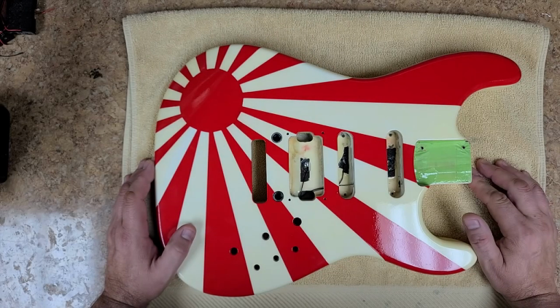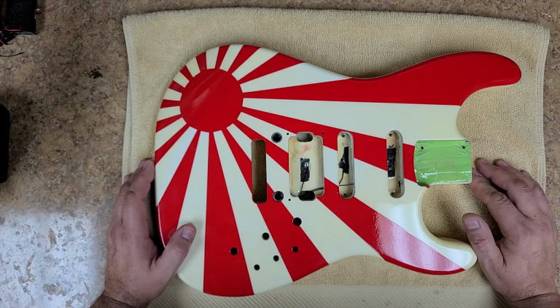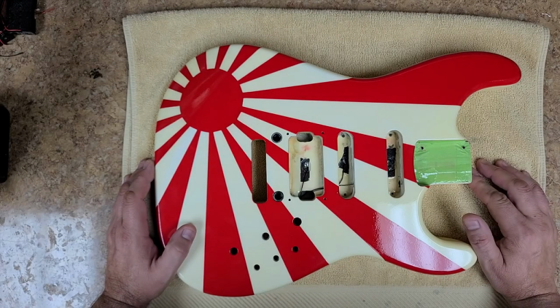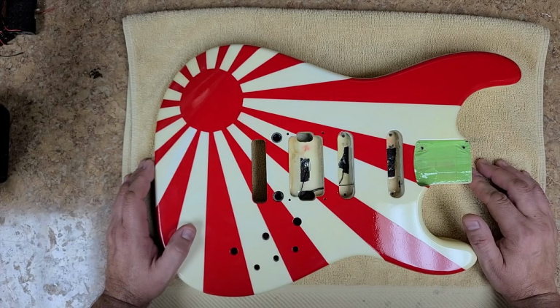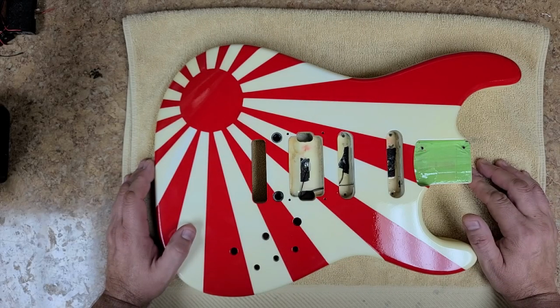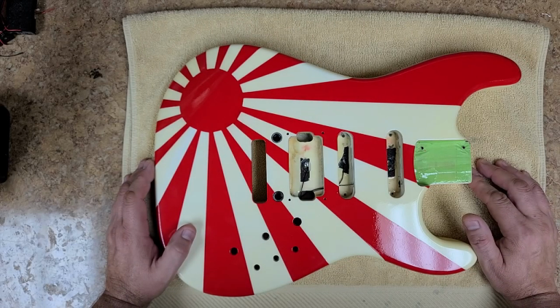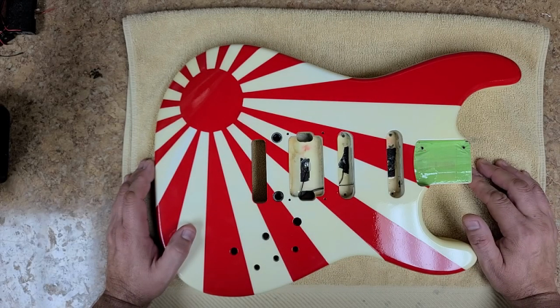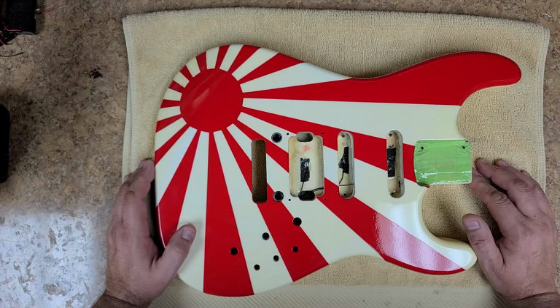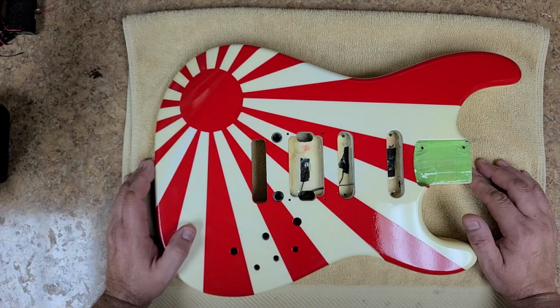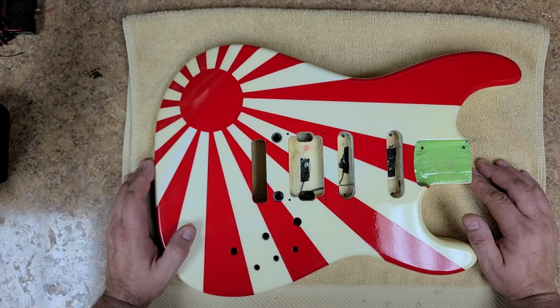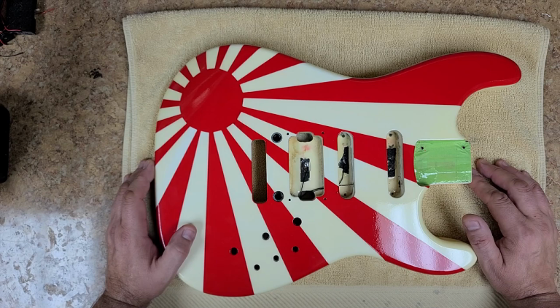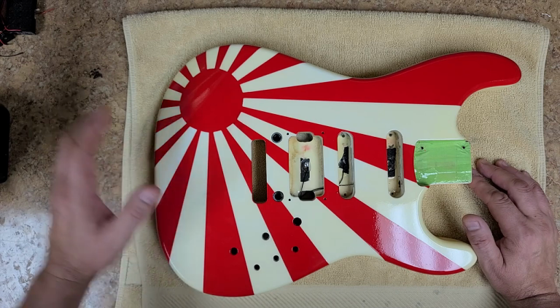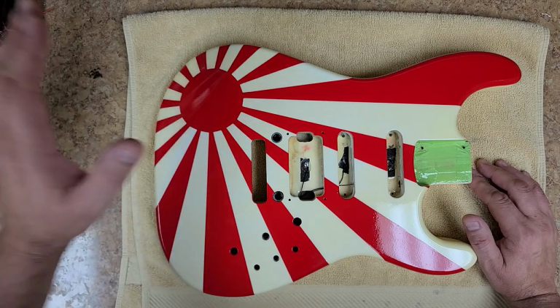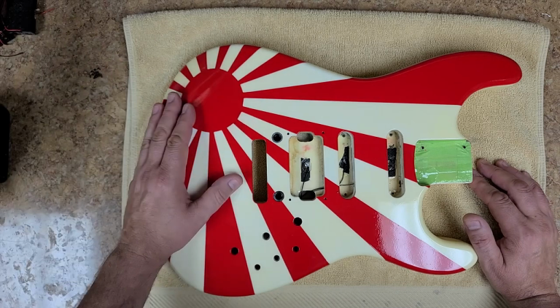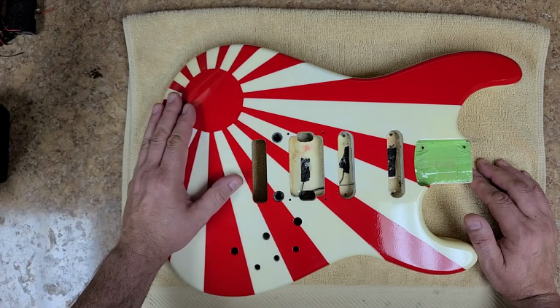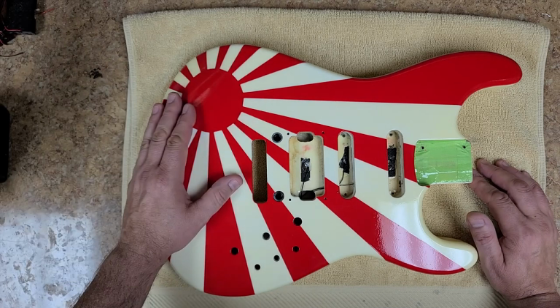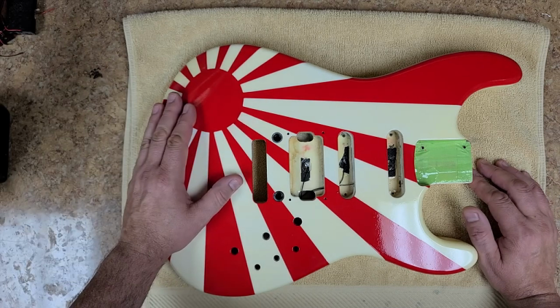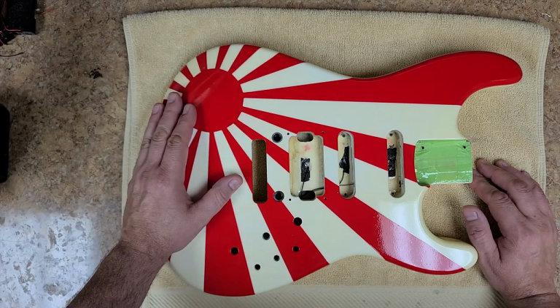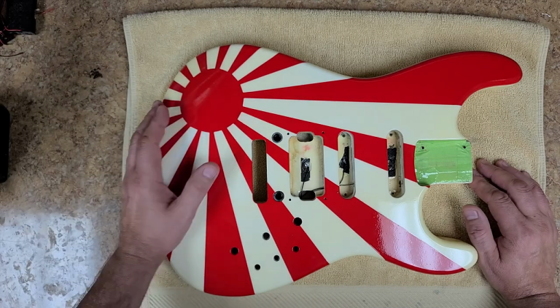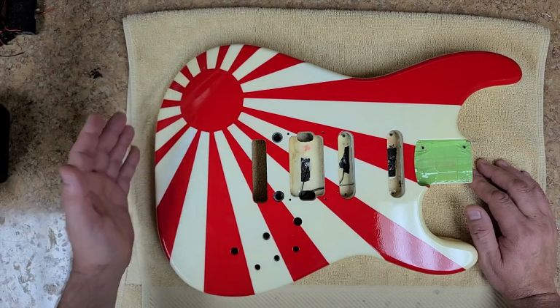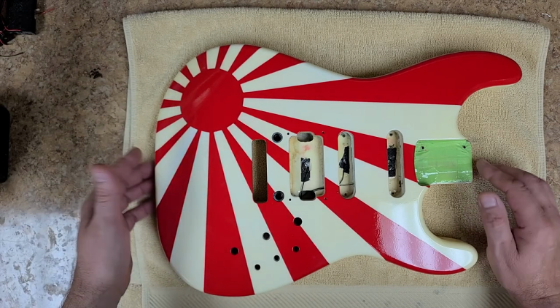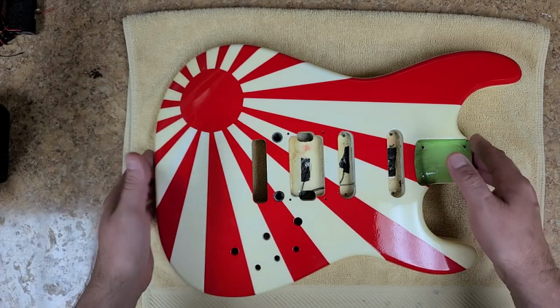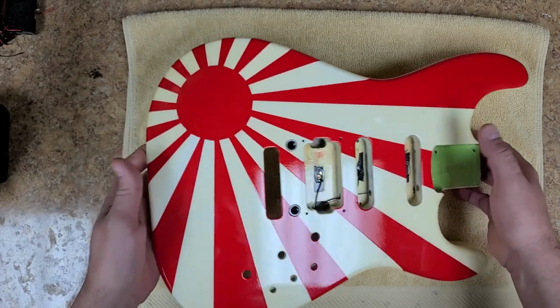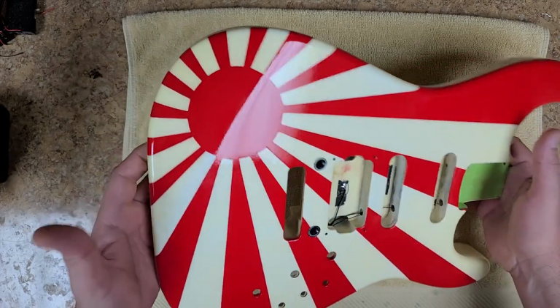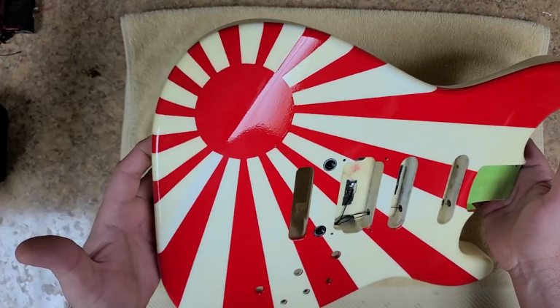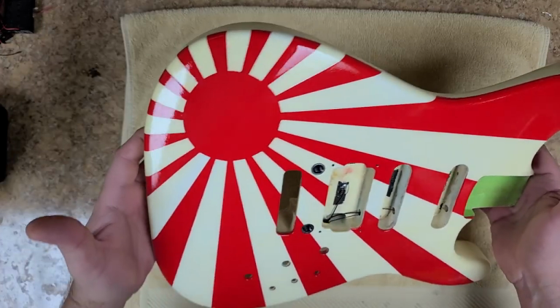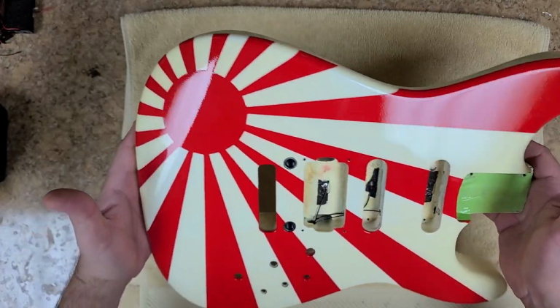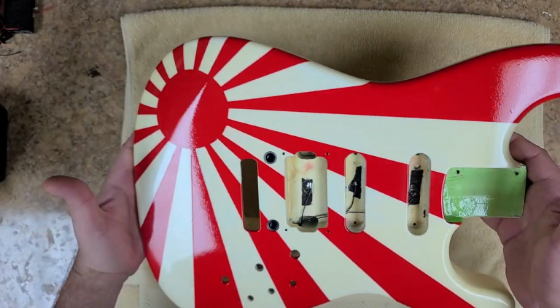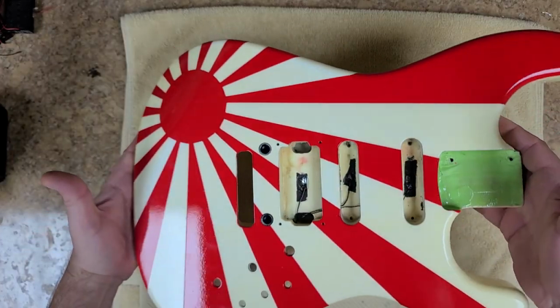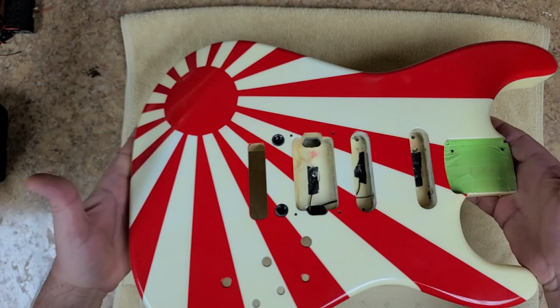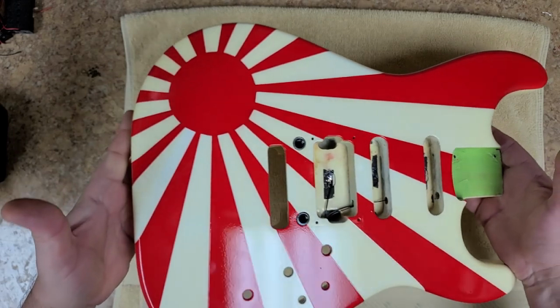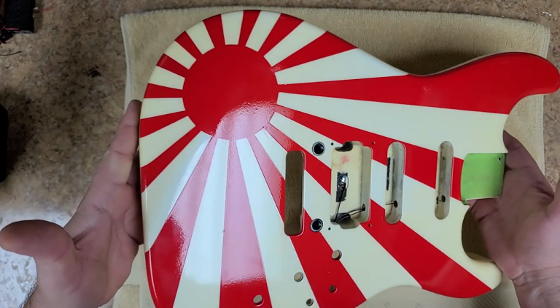Hey everybody, what's going on? Eric C here. Hope you guys are doing good. I'm doing just great. Right now I'm with the Charvel body again. And as you can see, it's got a clear coat on it now.